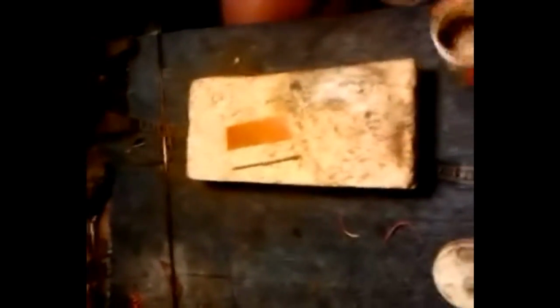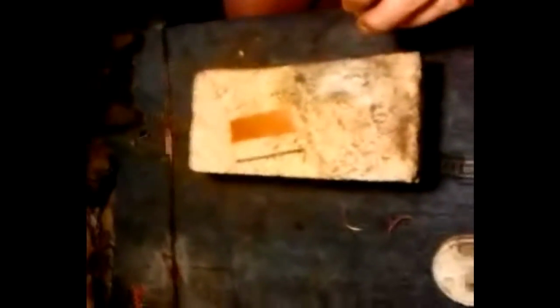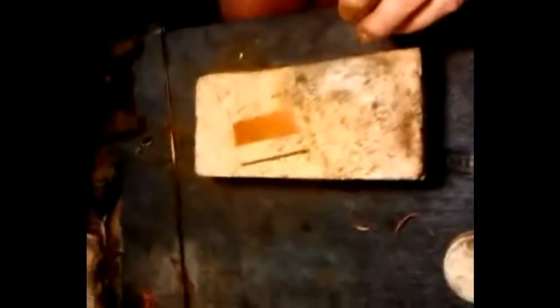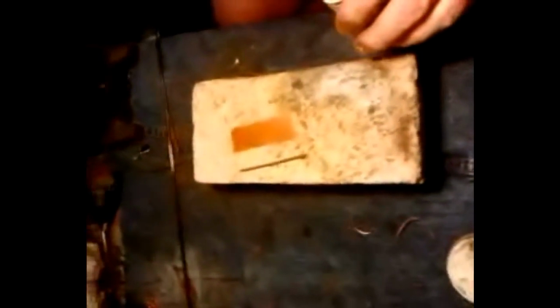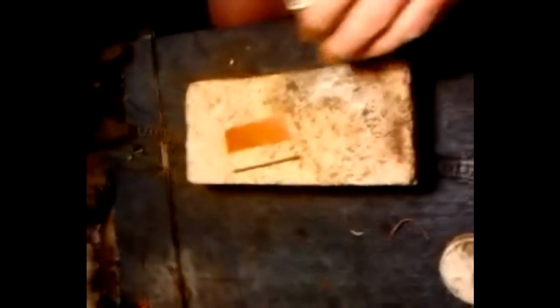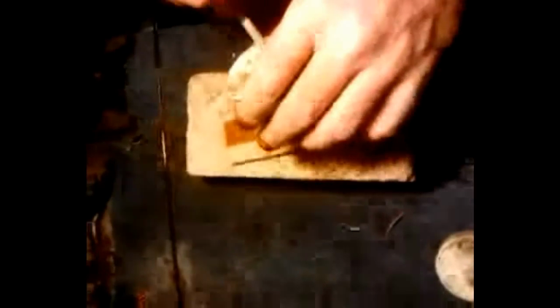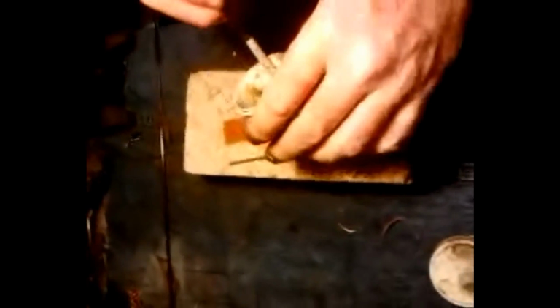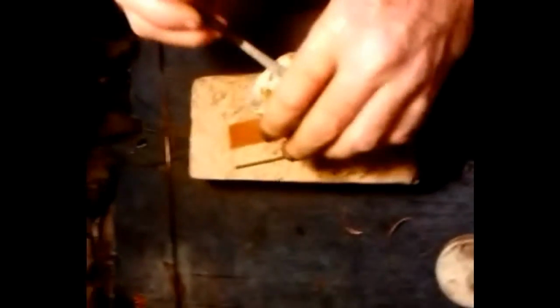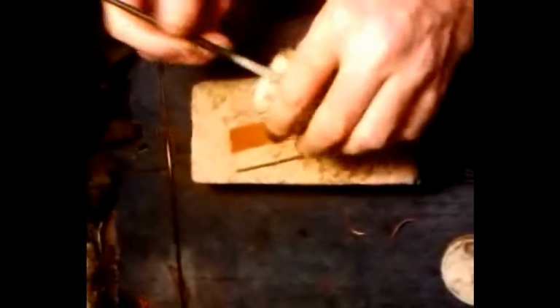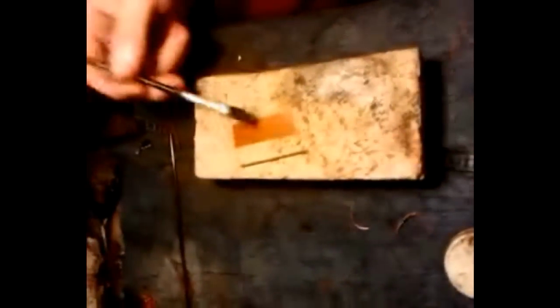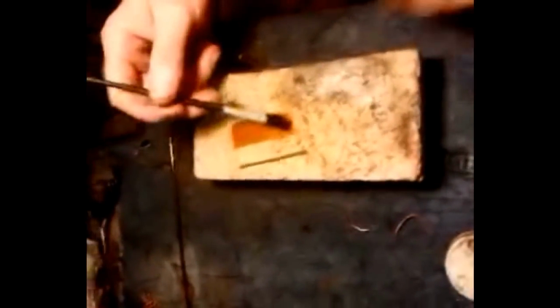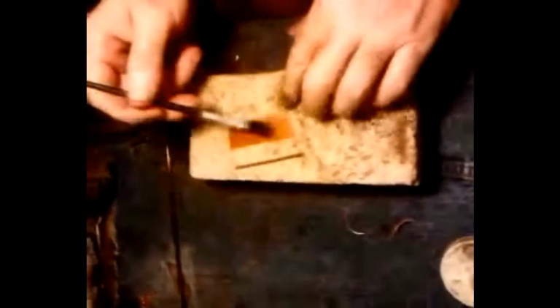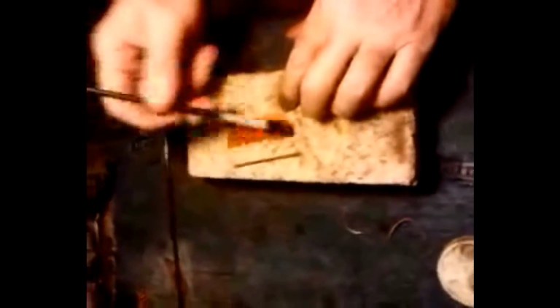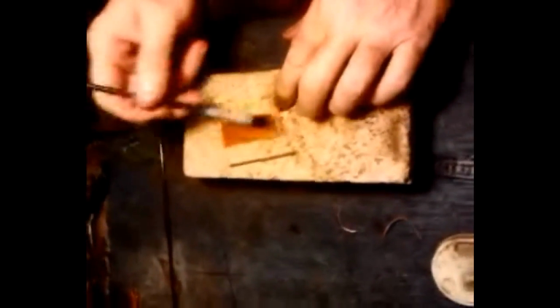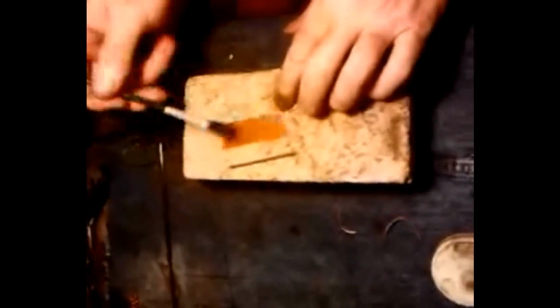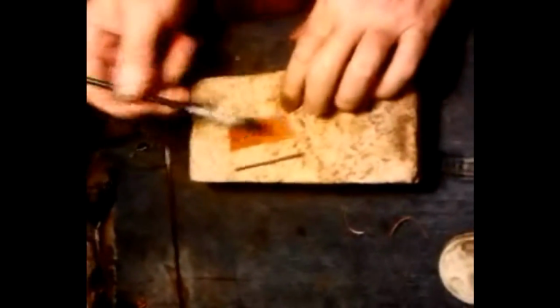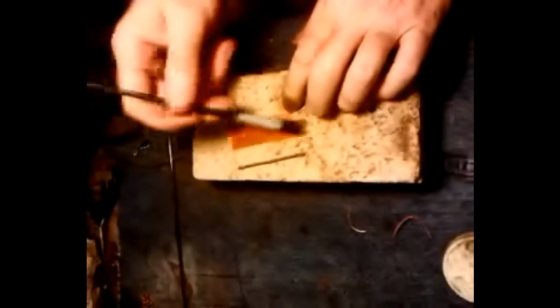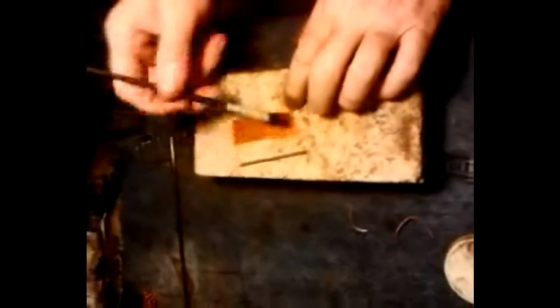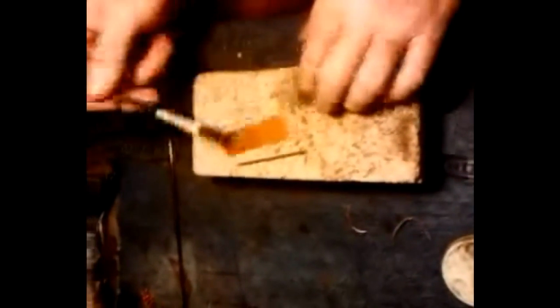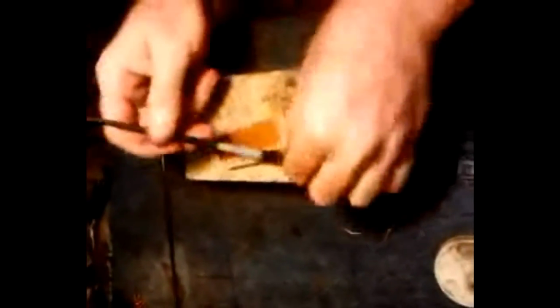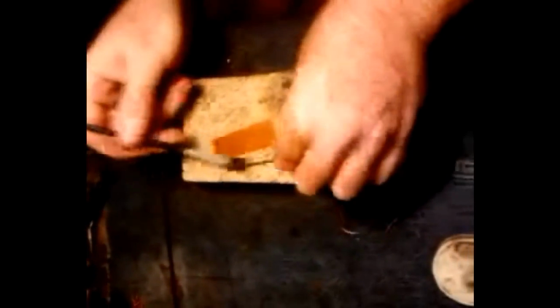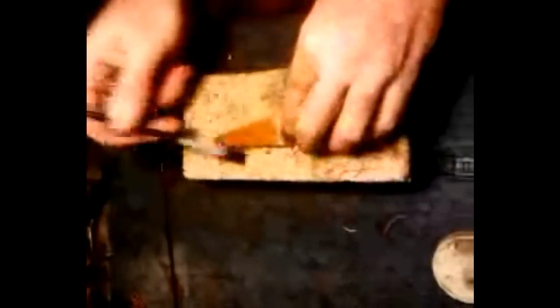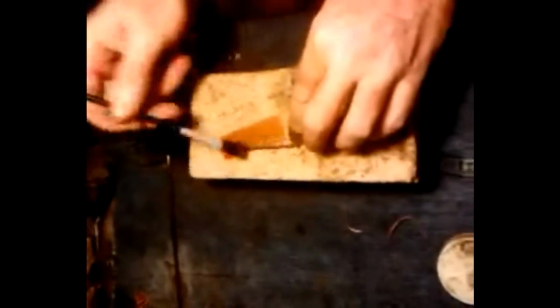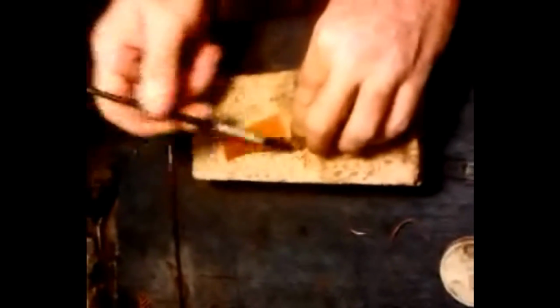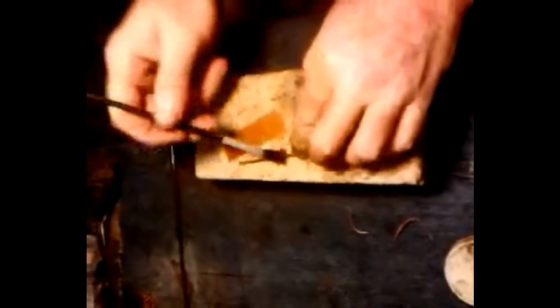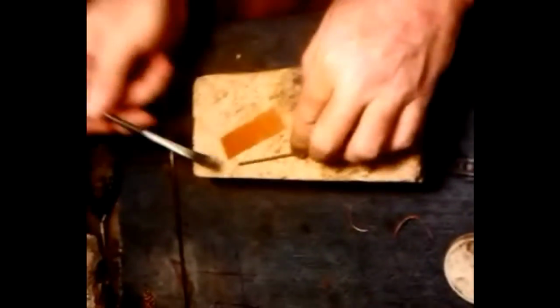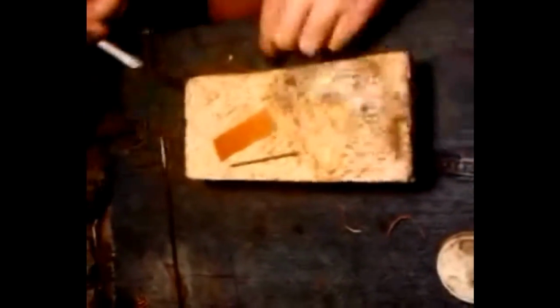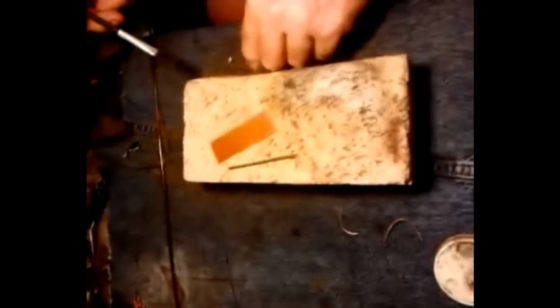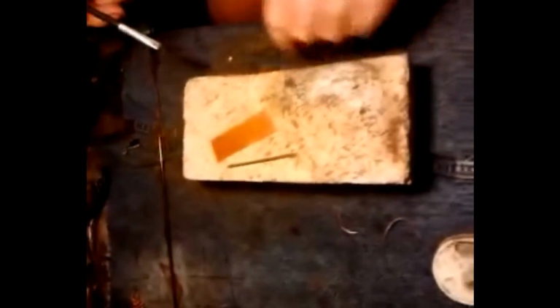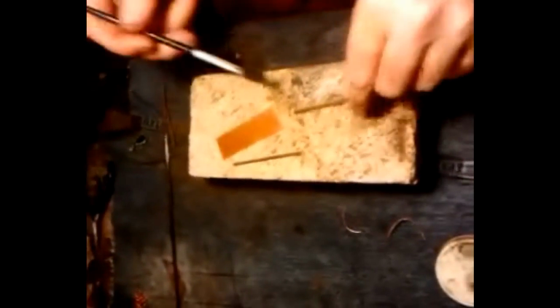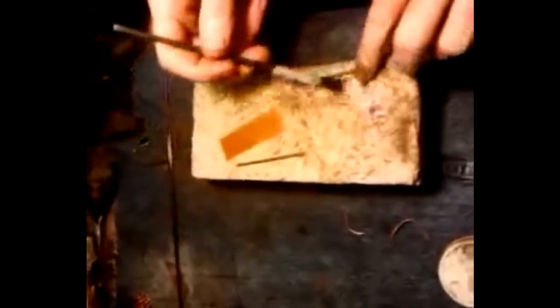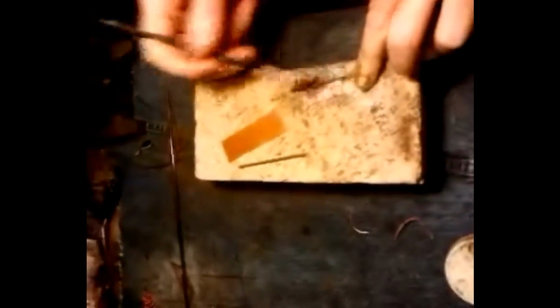First thing you want to do is put your flux on here — put your flux on the pieces that you want to solder.